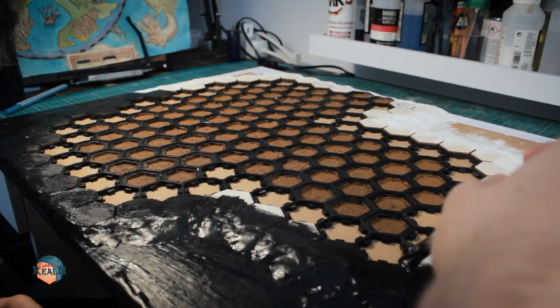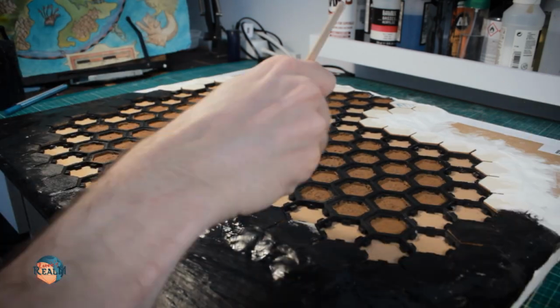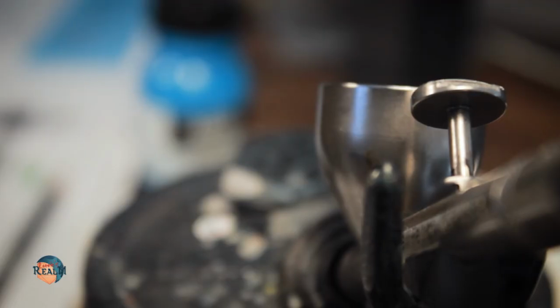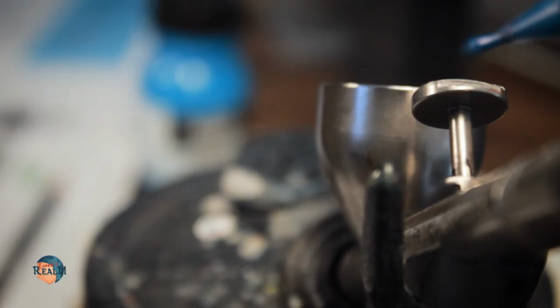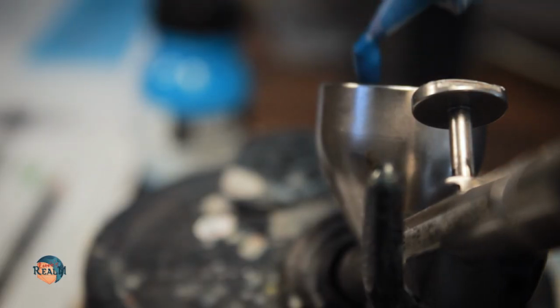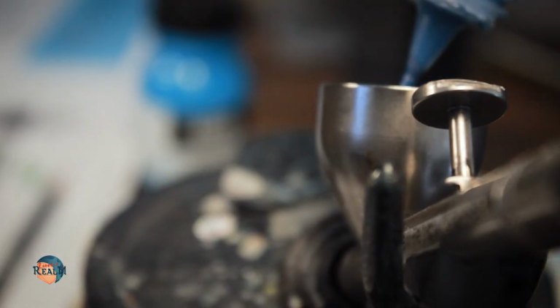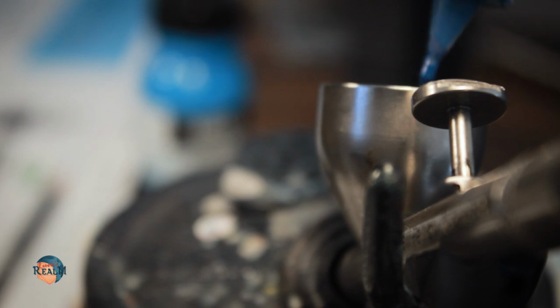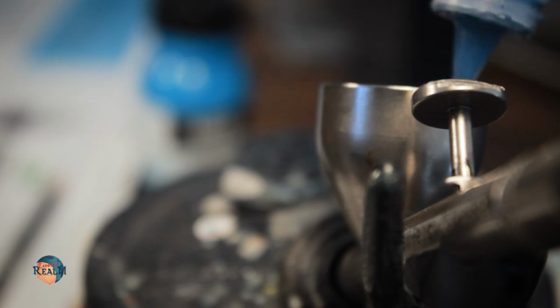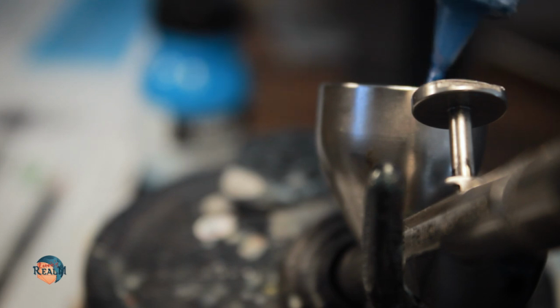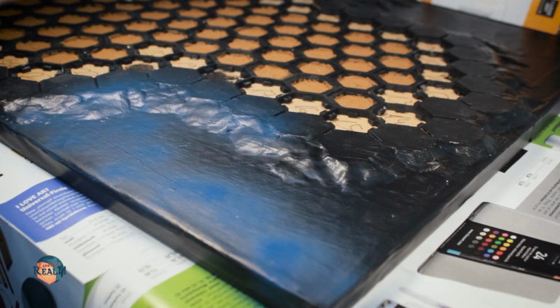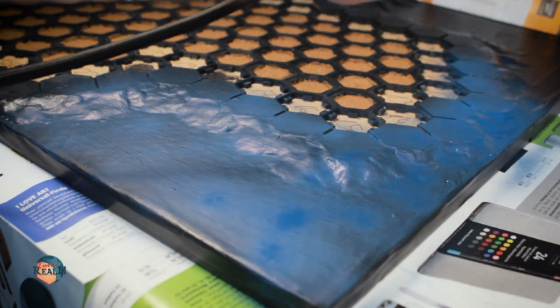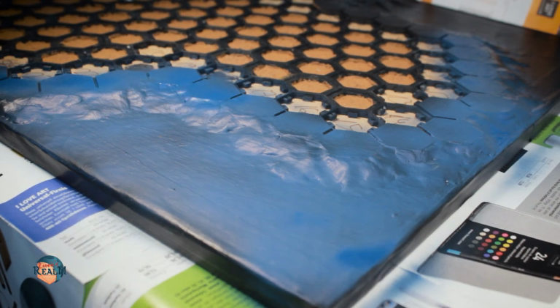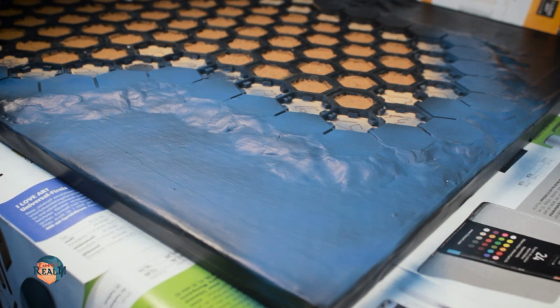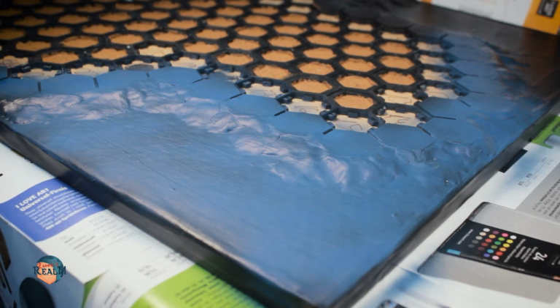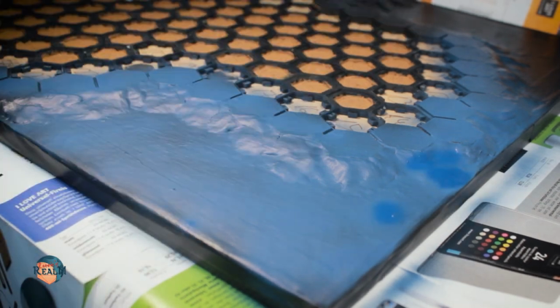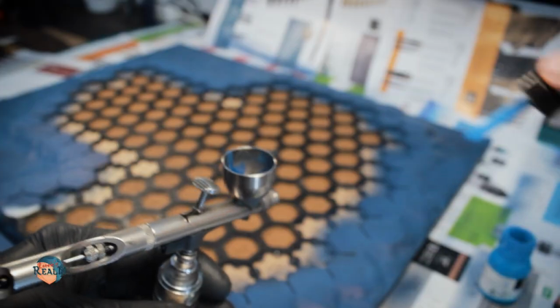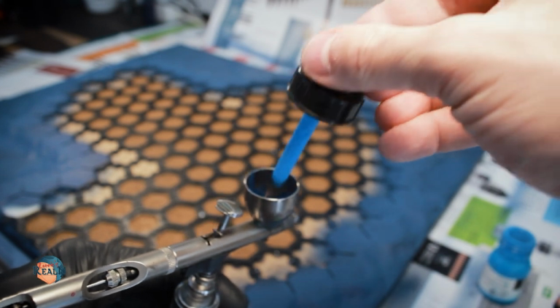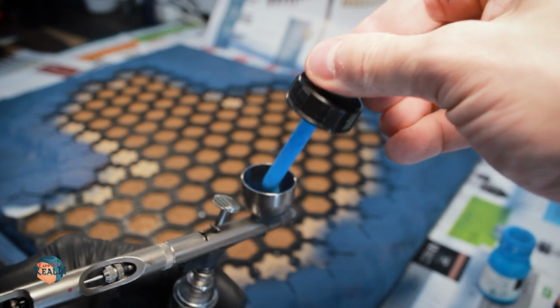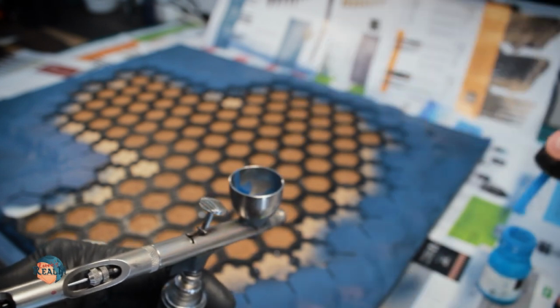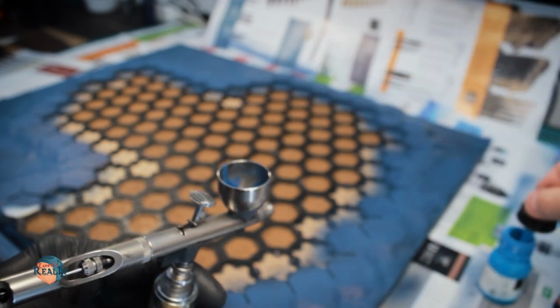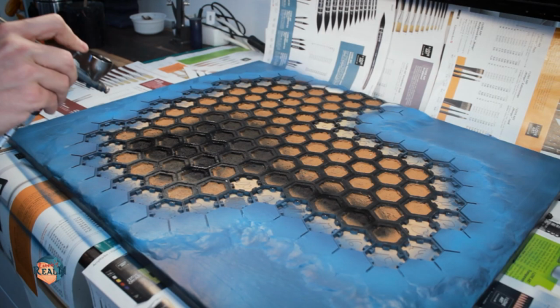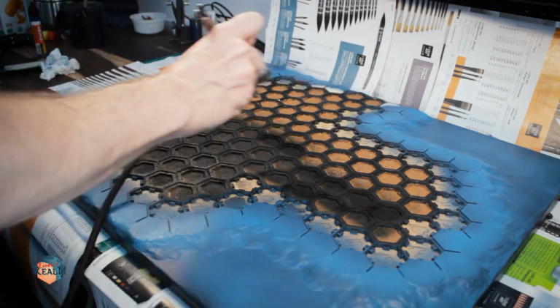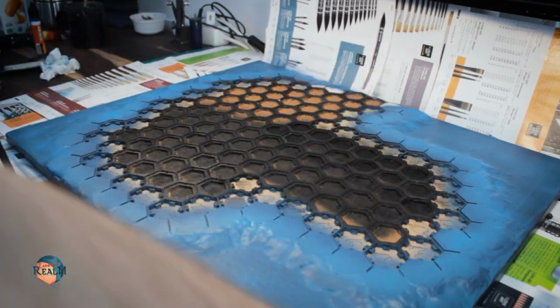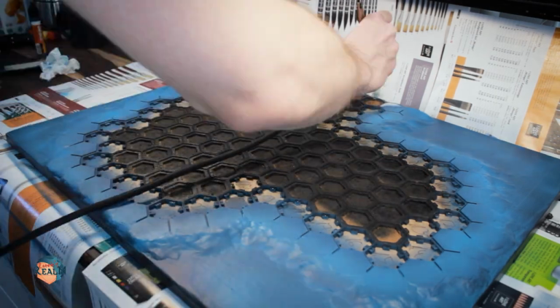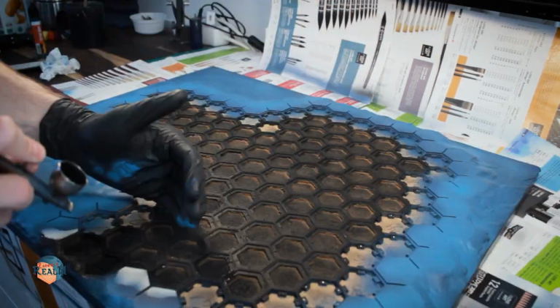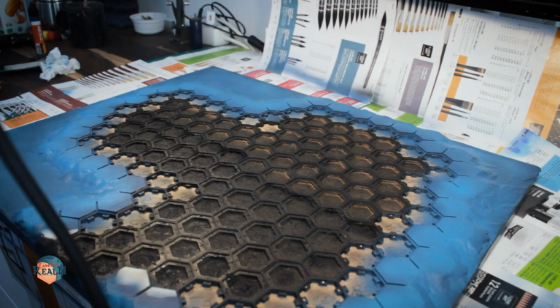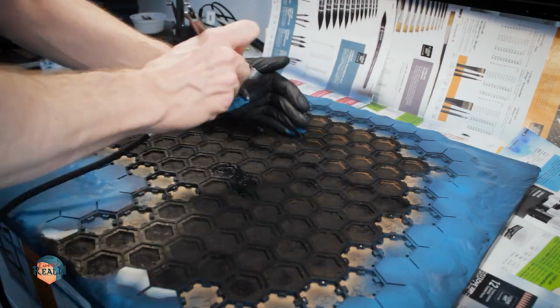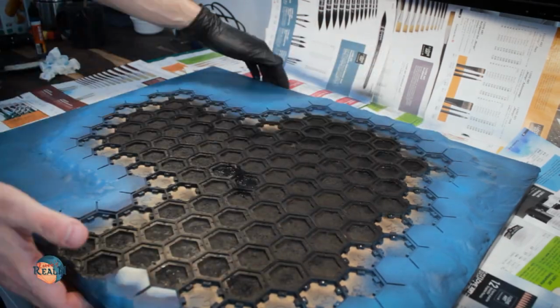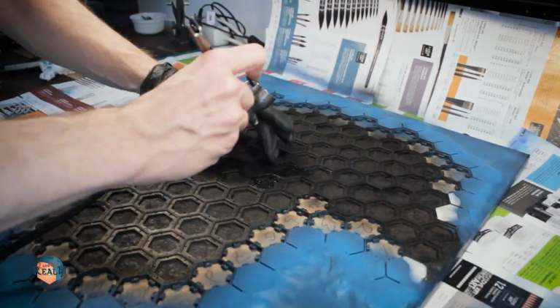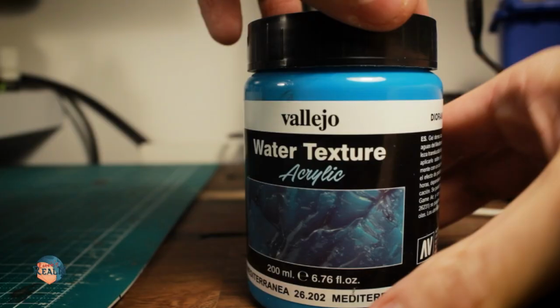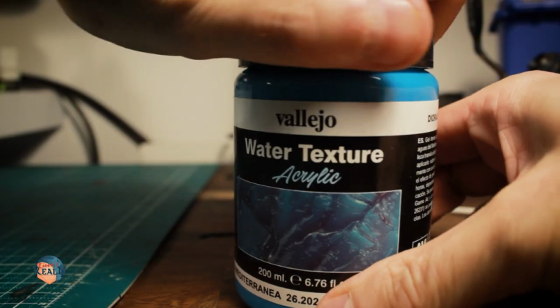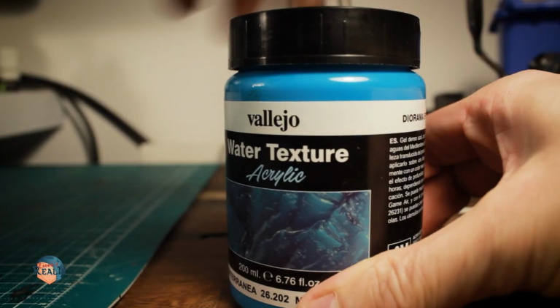I also painted the outlying area with a mod podge and black primer mix to seal the cardboard surface. Now I could paint the ocean with the airbrush. I kept it very simple here with a dark blue as the first layer and added a light blue for the areas near the coast. I also primed the textured areas in the middle black. Now the next step was to add the texture for the ocean.